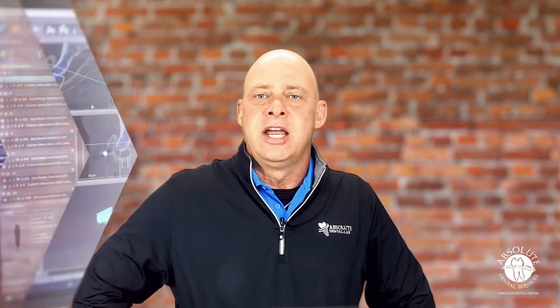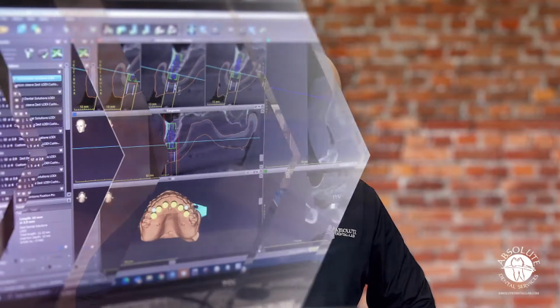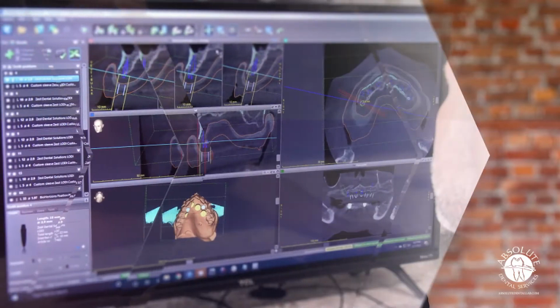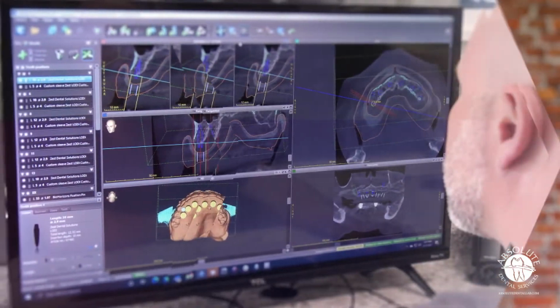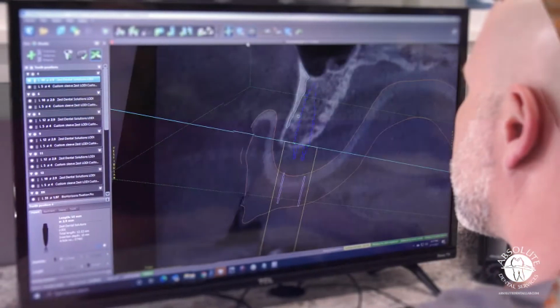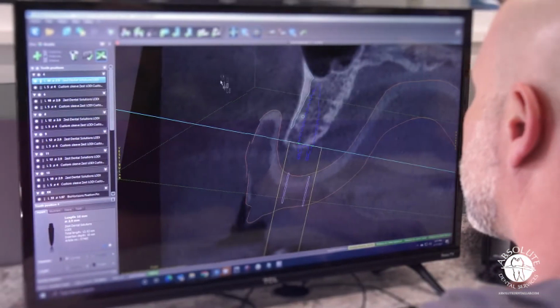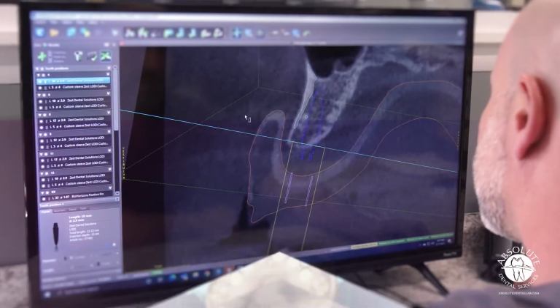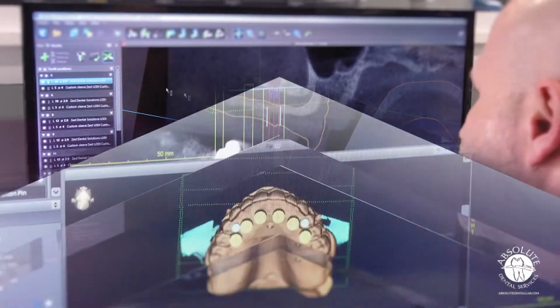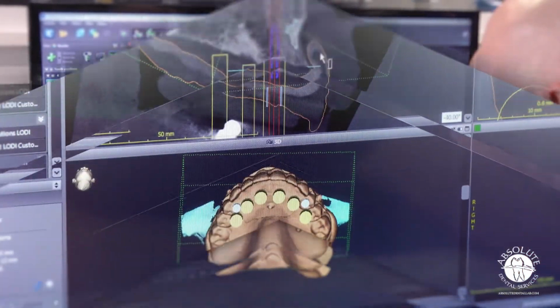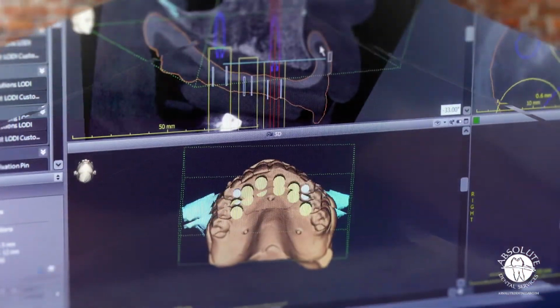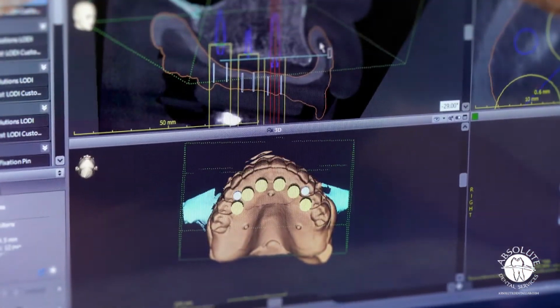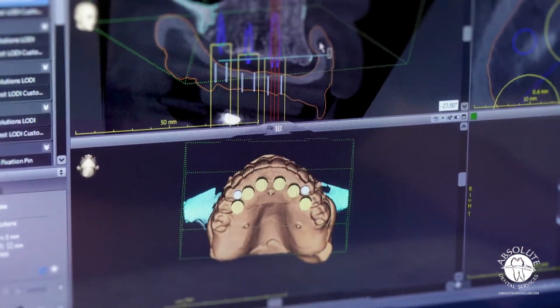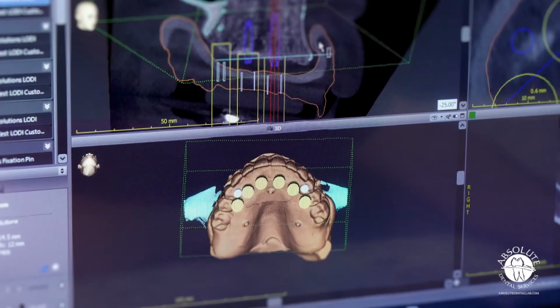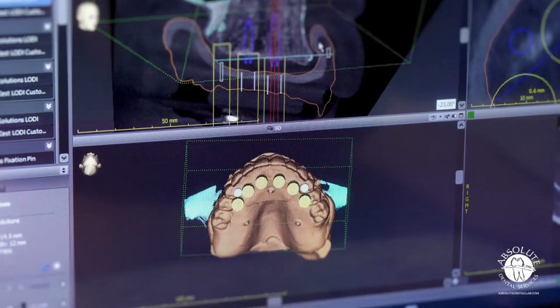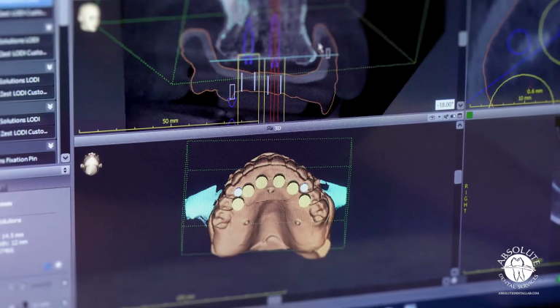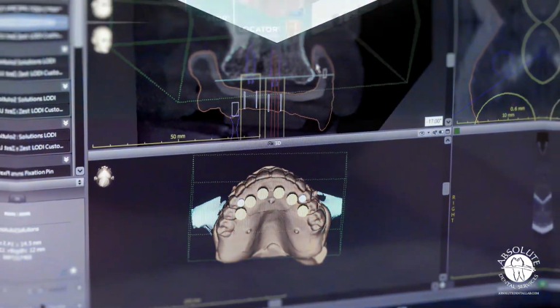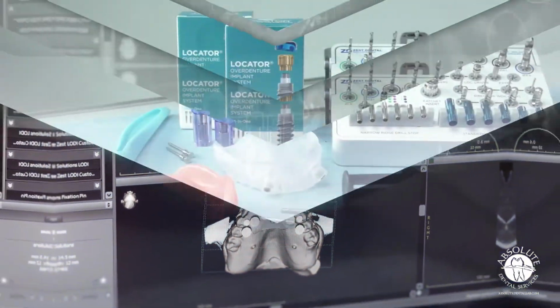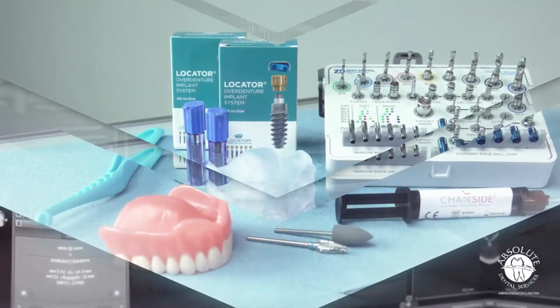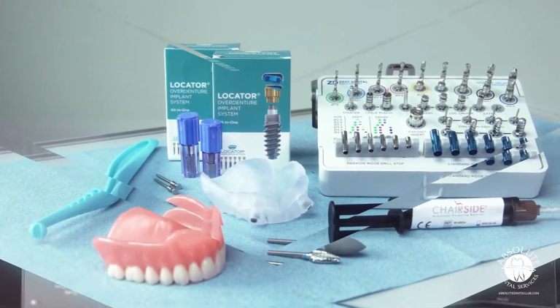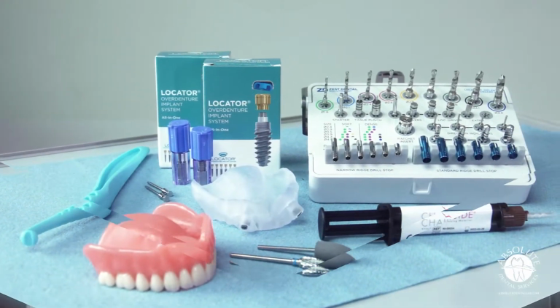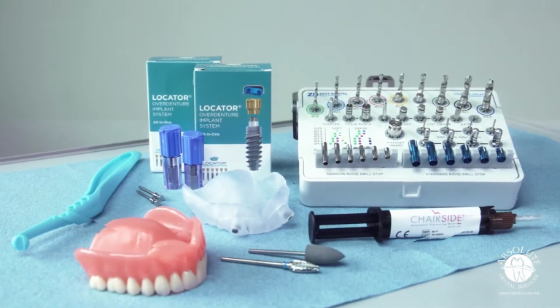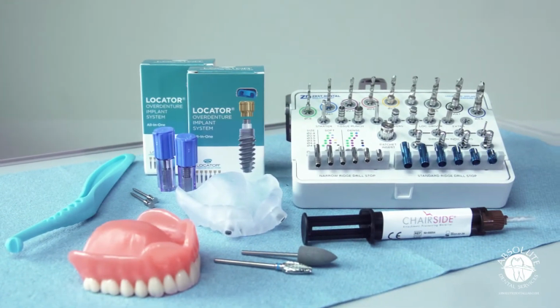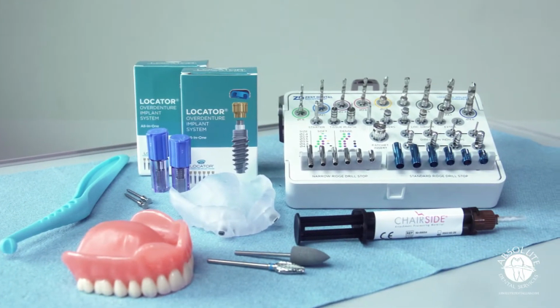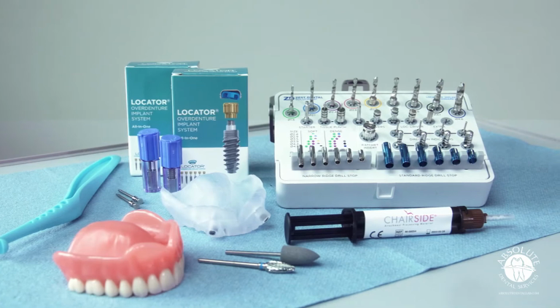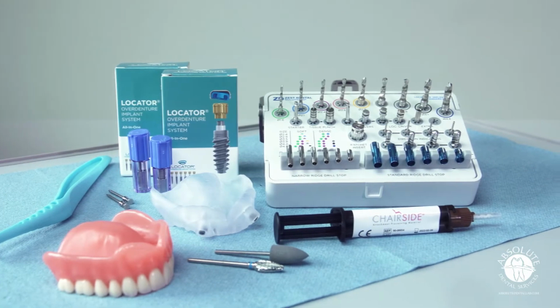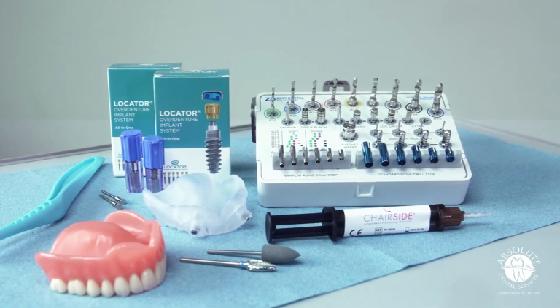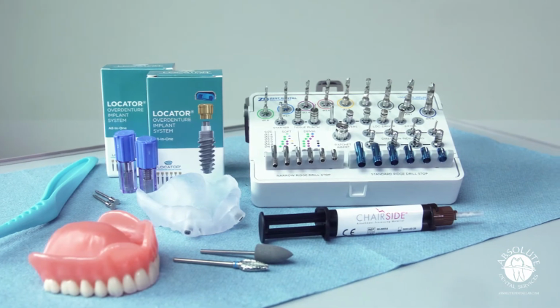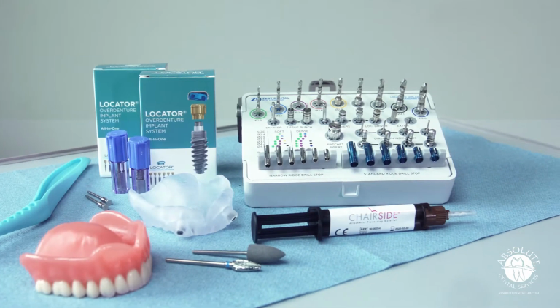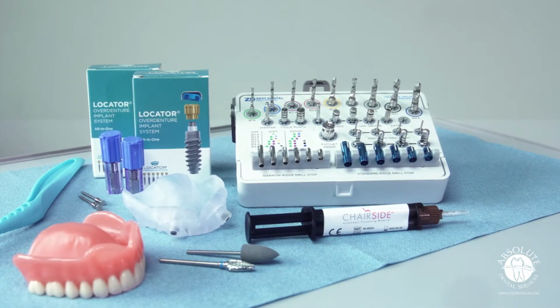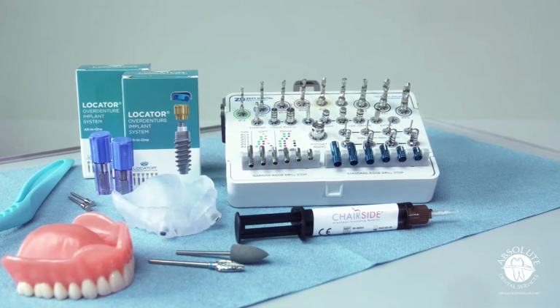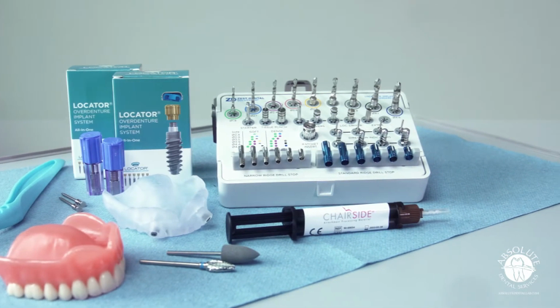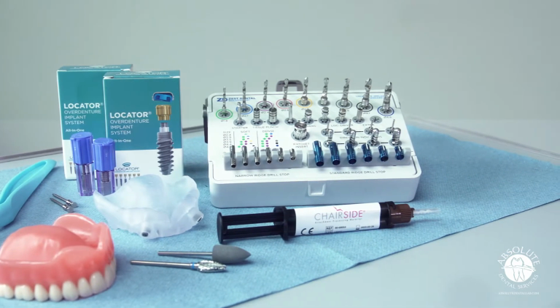Our navigation team will model-match the data, plan, design, and send you the surgical guide, implants, locator abutments, width components, and the final Forever Denture — all in the Encompass box.